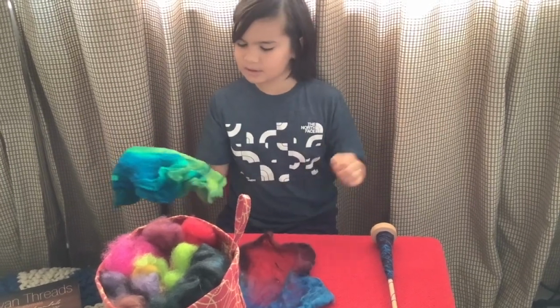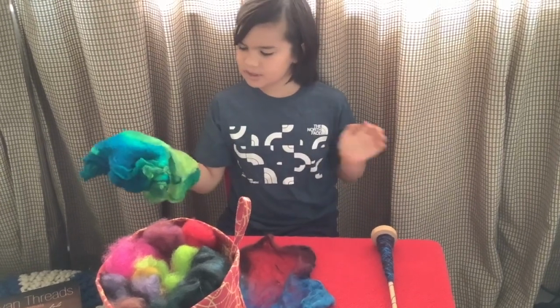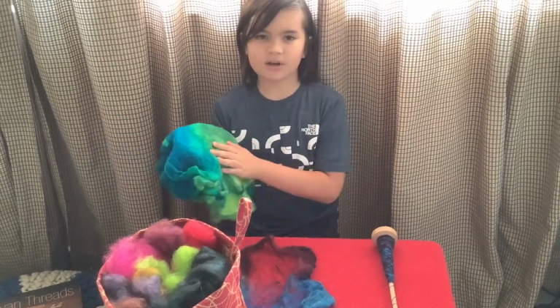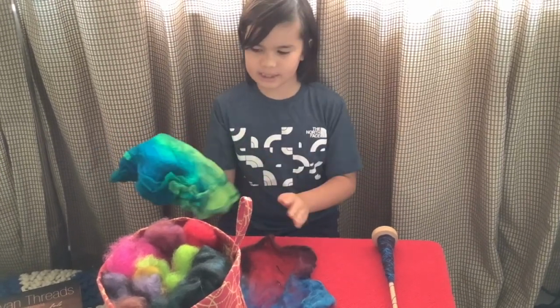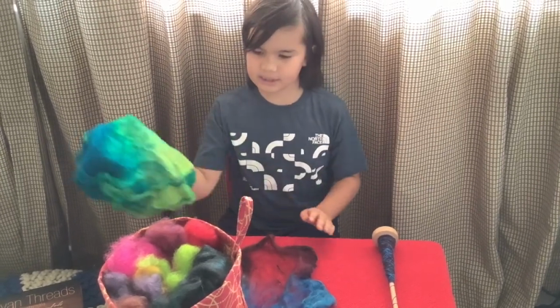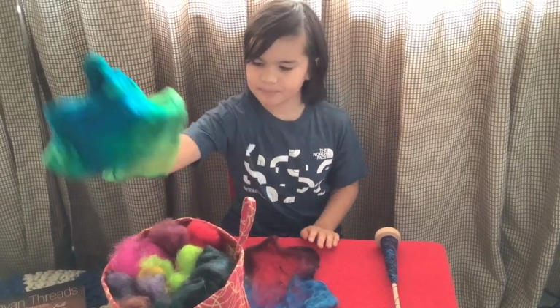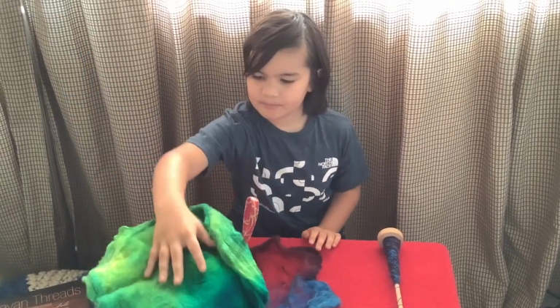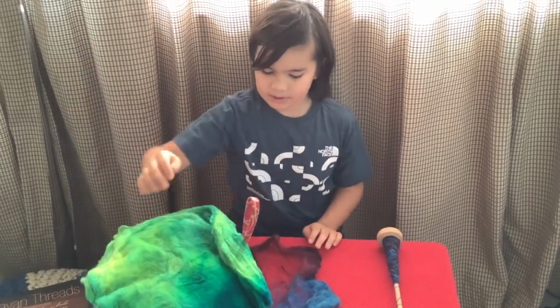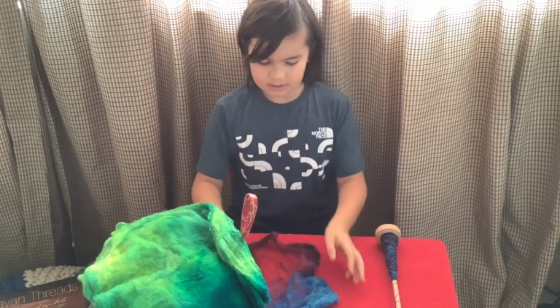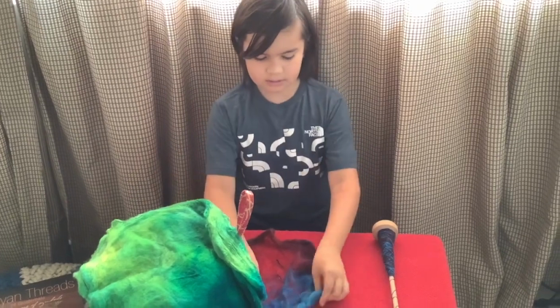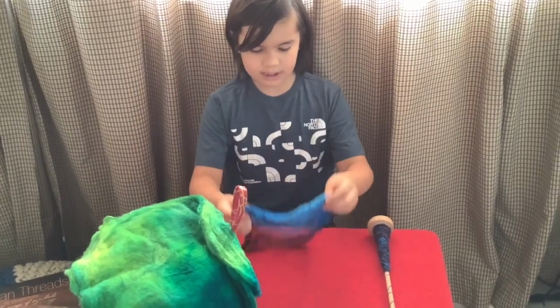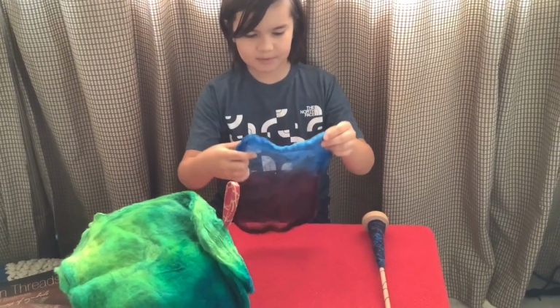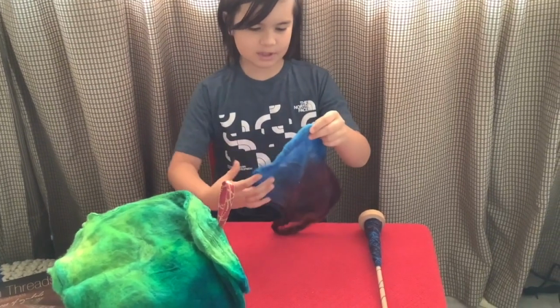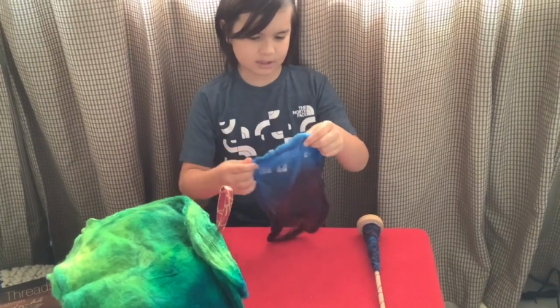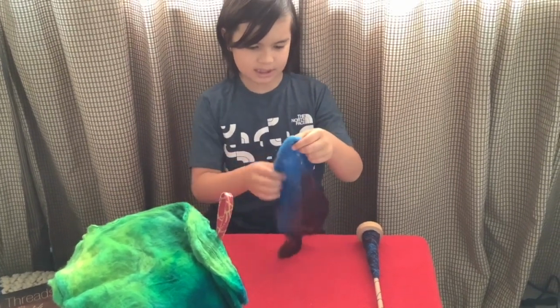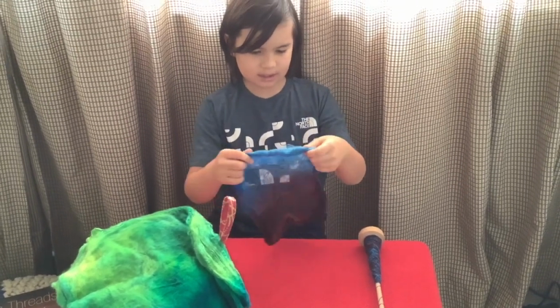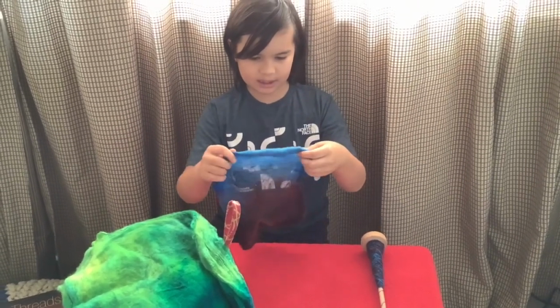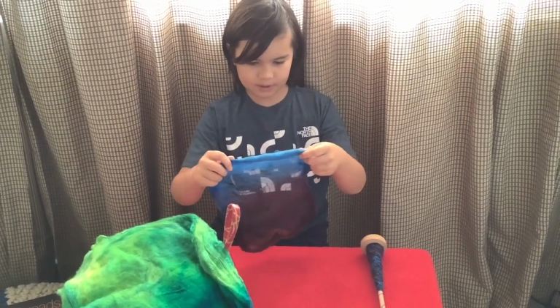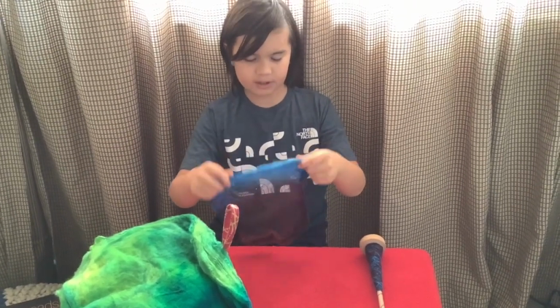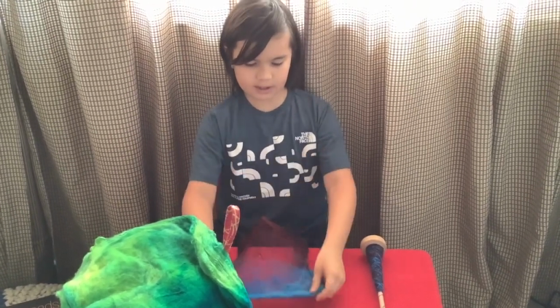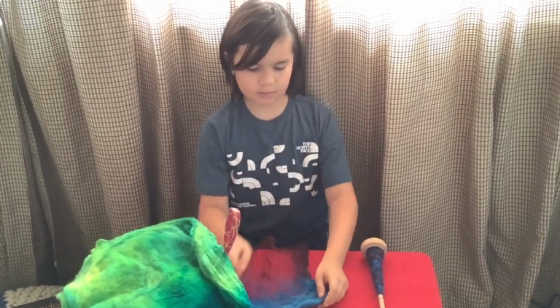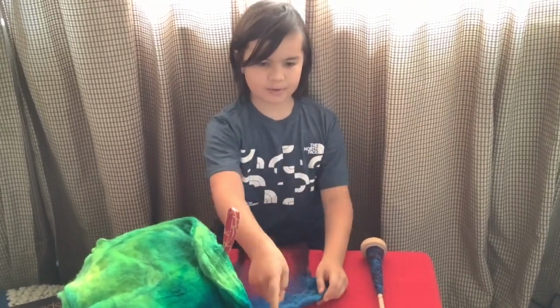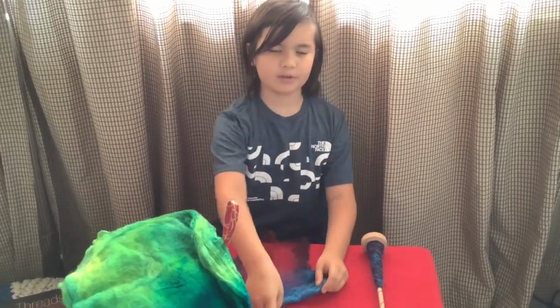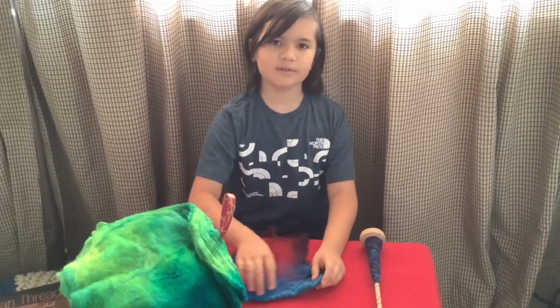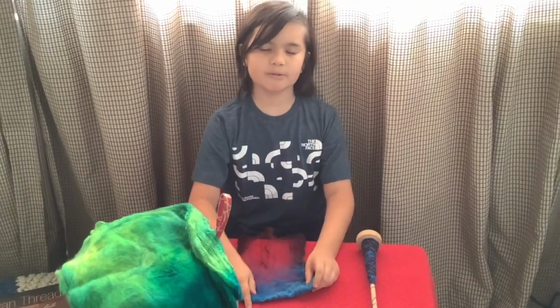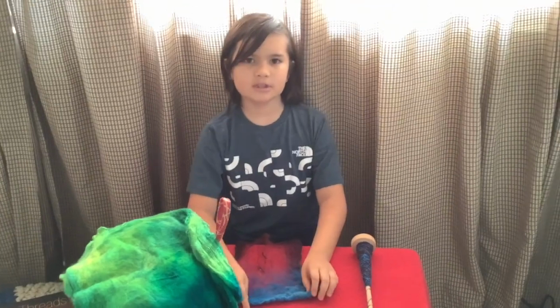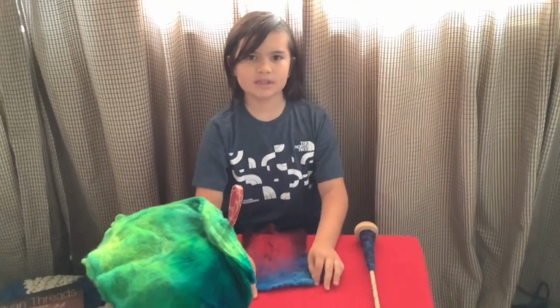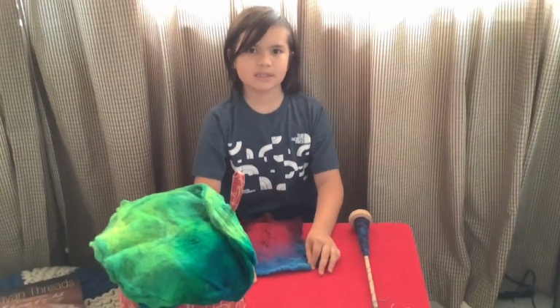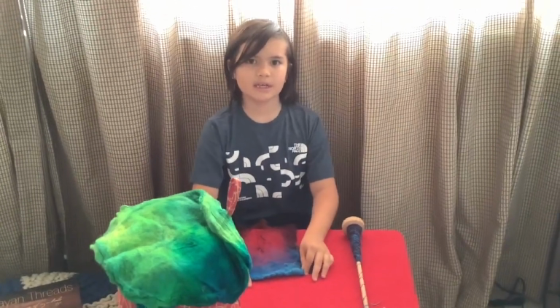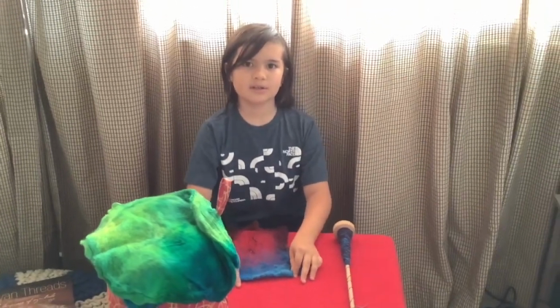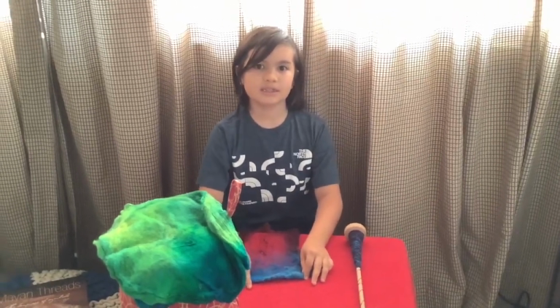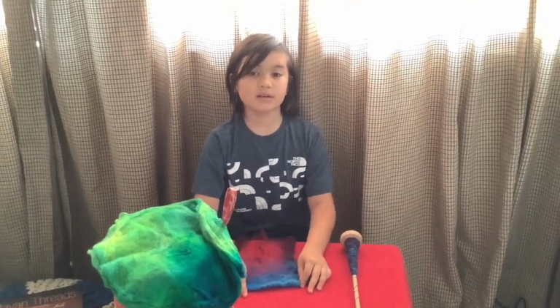These are all hand-dyed. Today I will be finishing this stack that I have here, so I'll move to the front of the table so you can see, and let's get started.